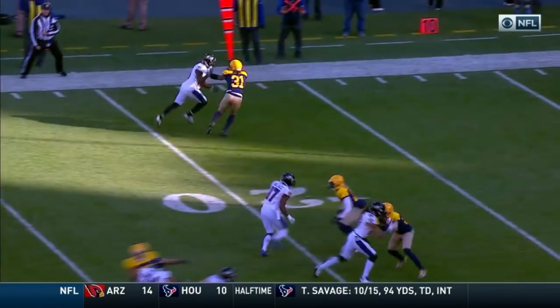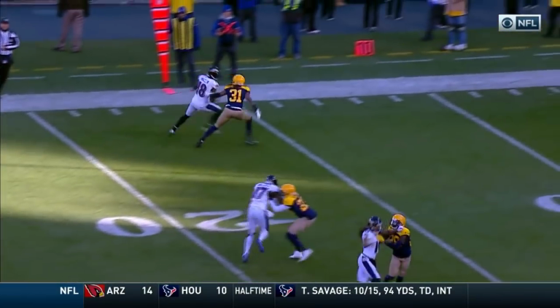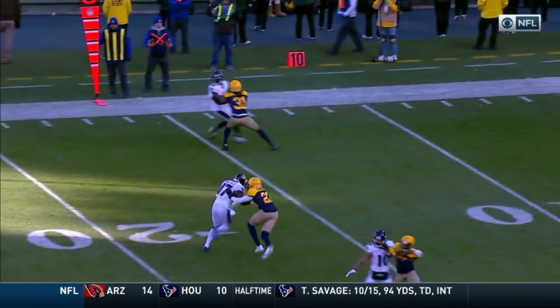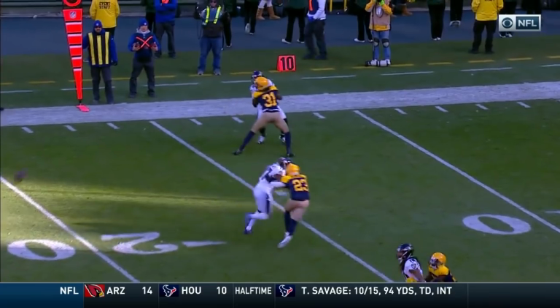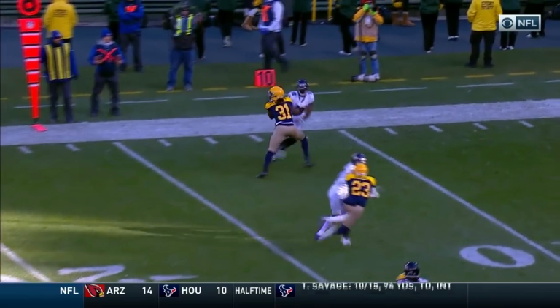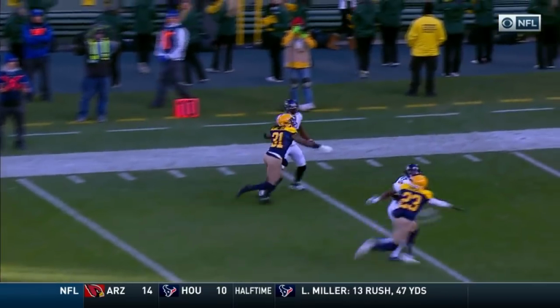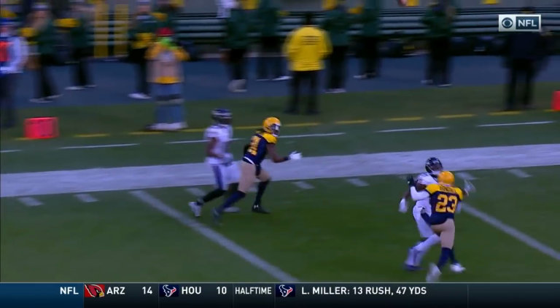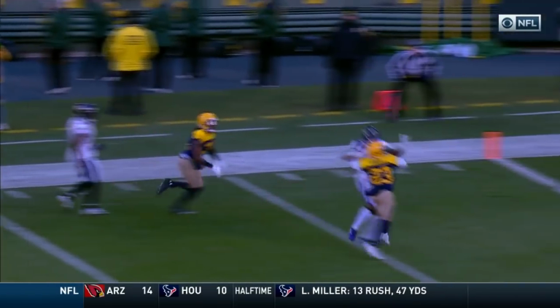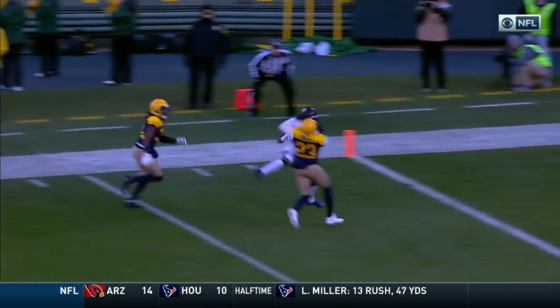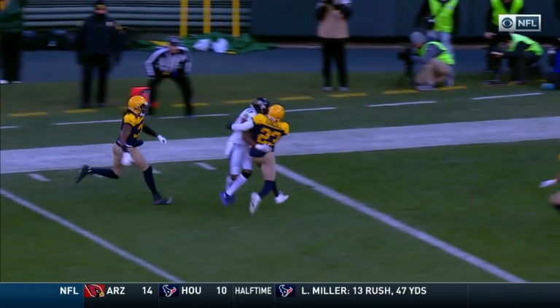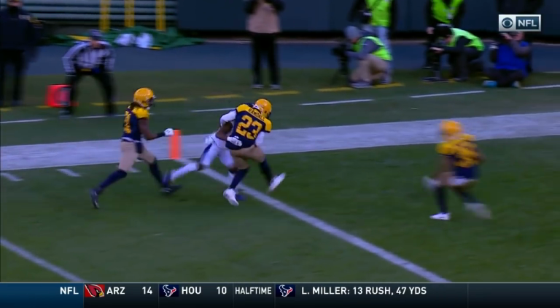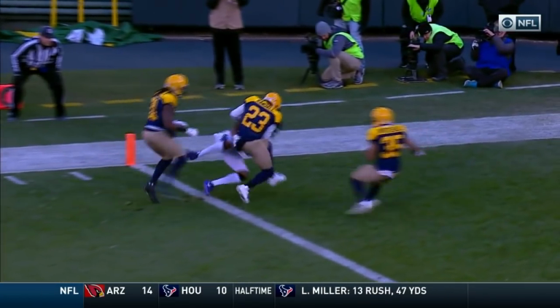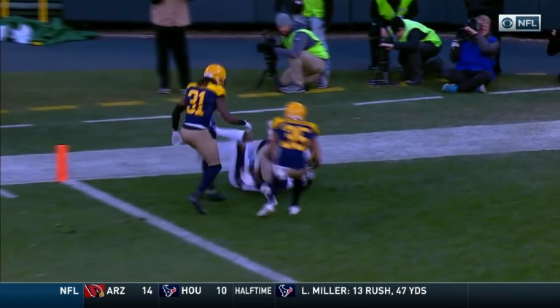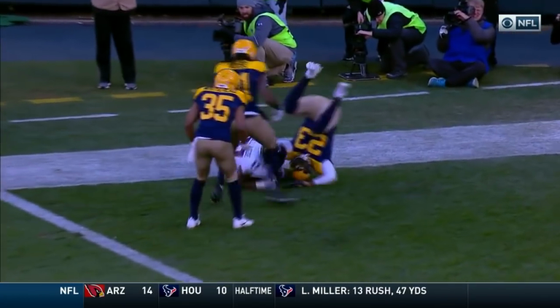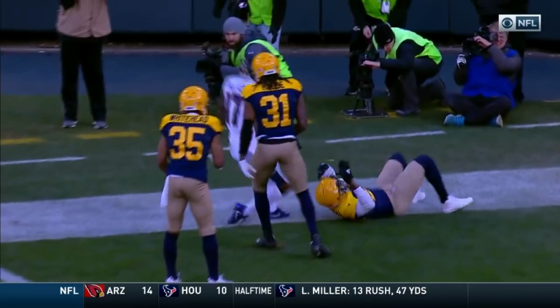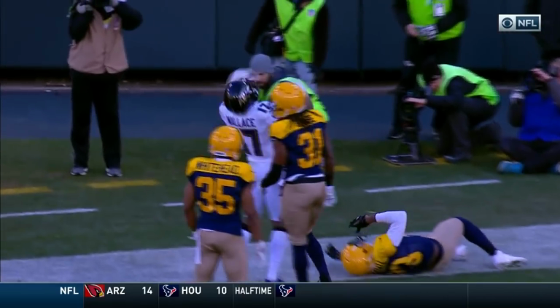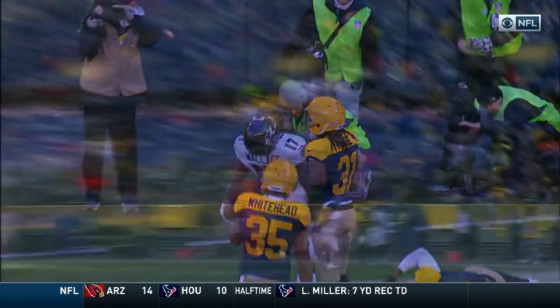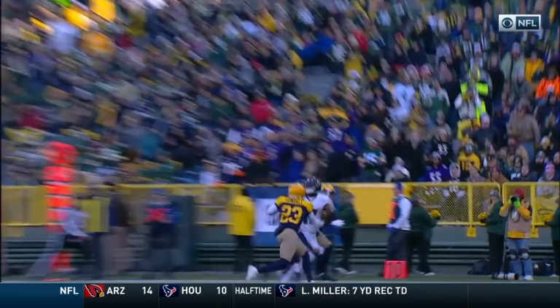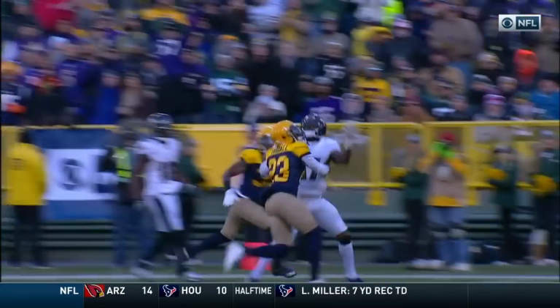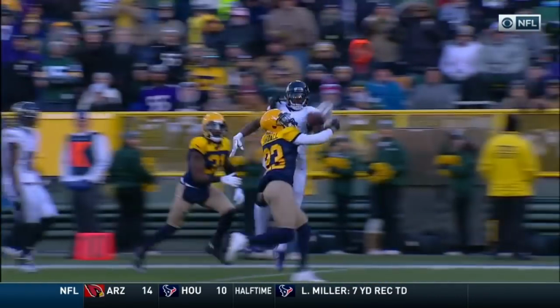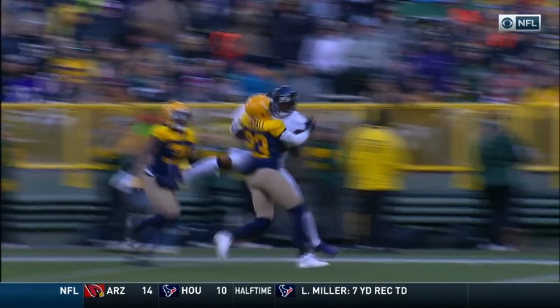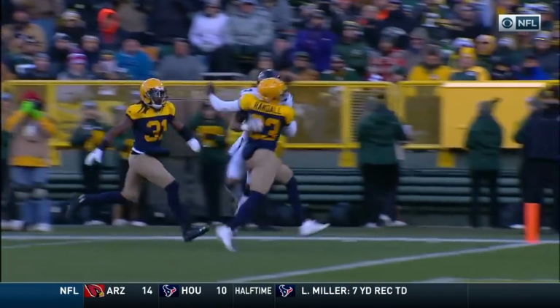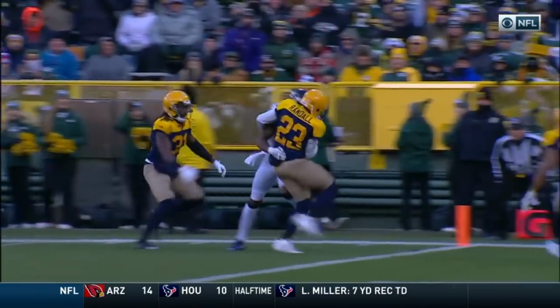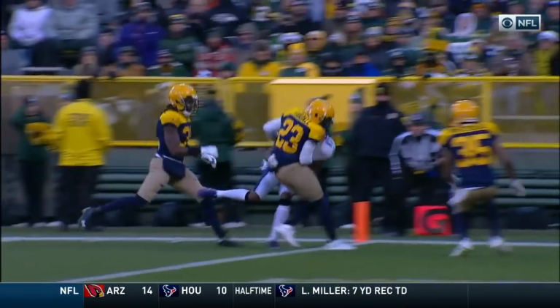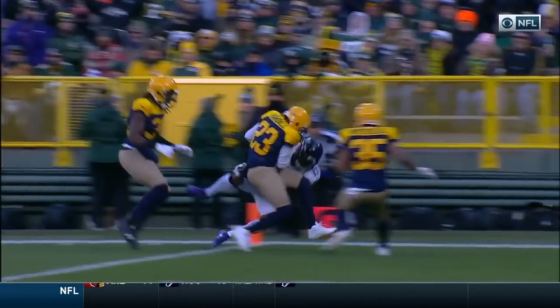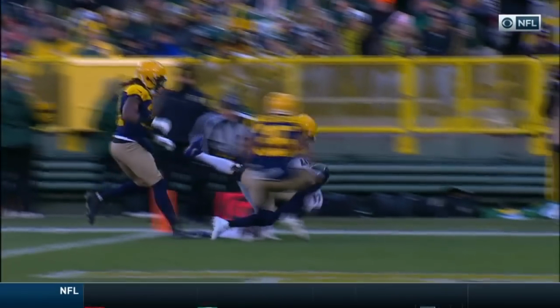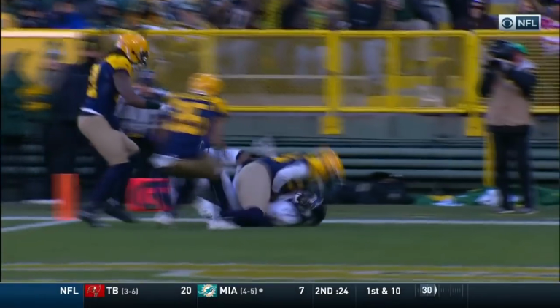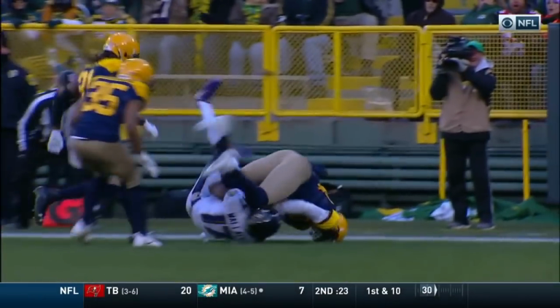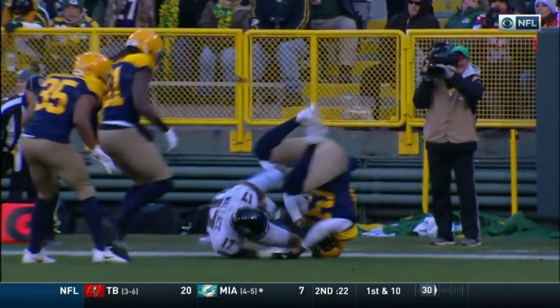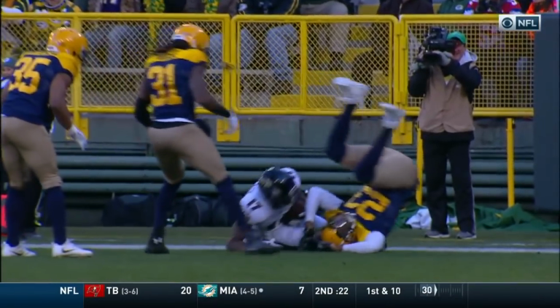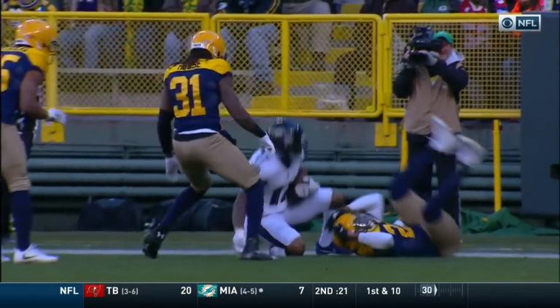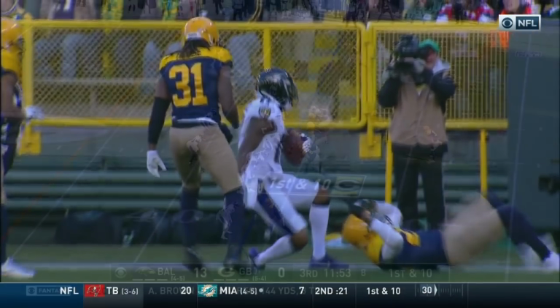This is terrific coverage. You see Demarius Randle — he's right there. Watch this ball. He actually catches it with his left forearm and pulls it in. He's able to squeeze it and make the catch. This is great coverage by Demarius Randle, just a perfect throw — and that catch gets it done for the Ravens.